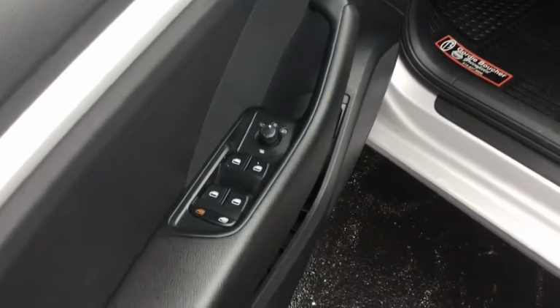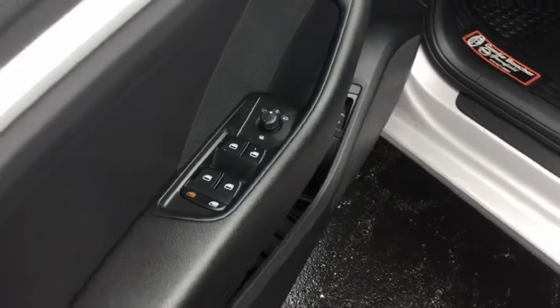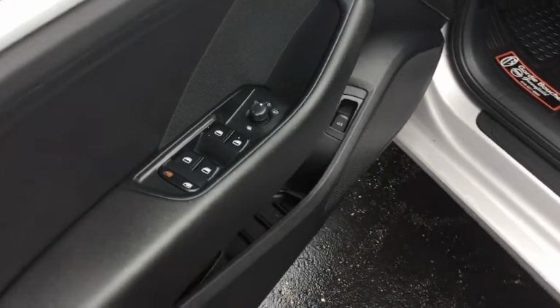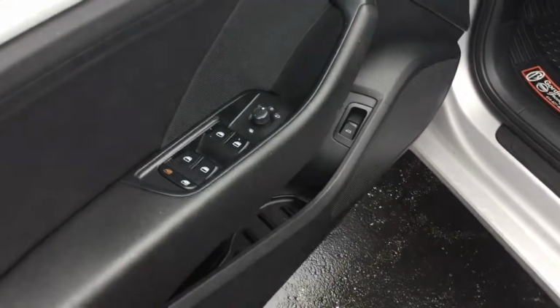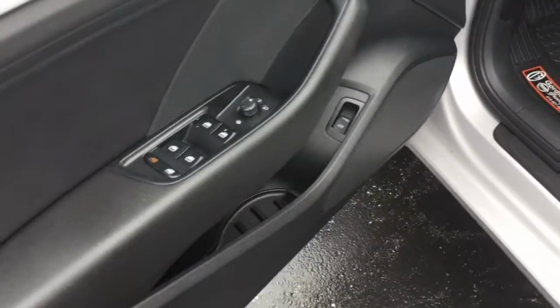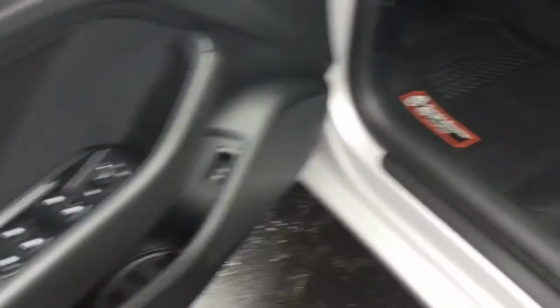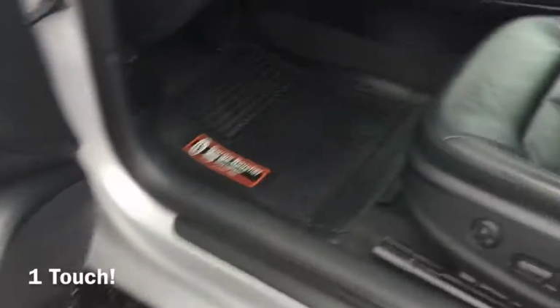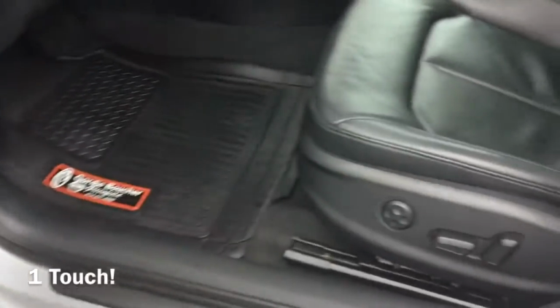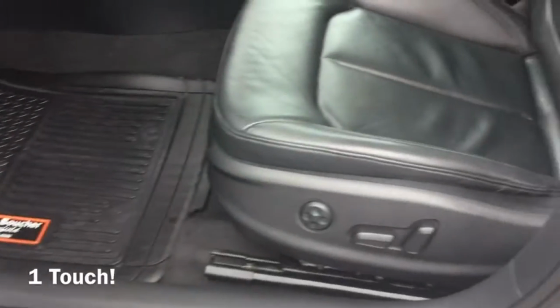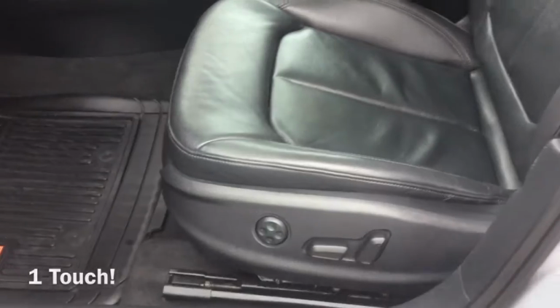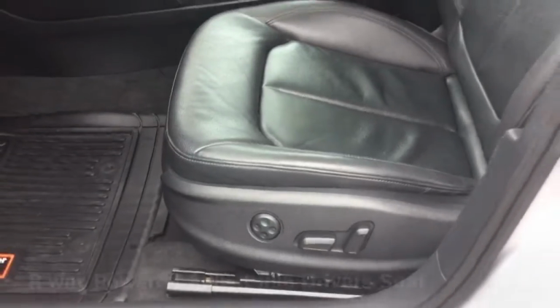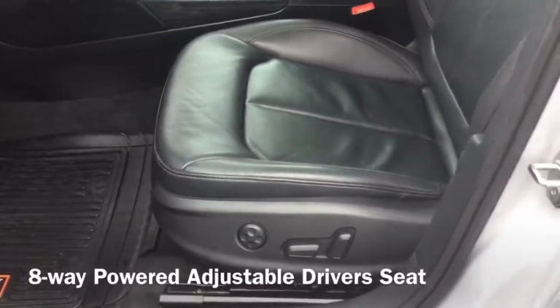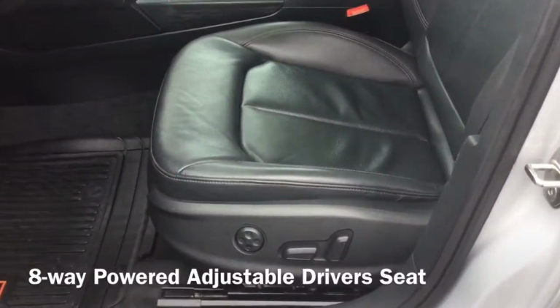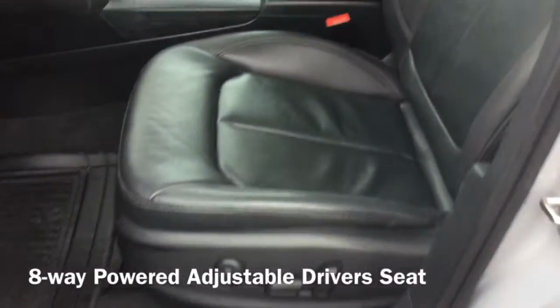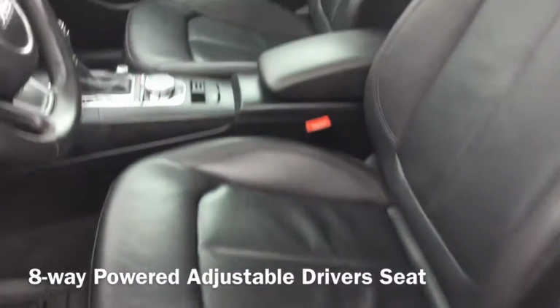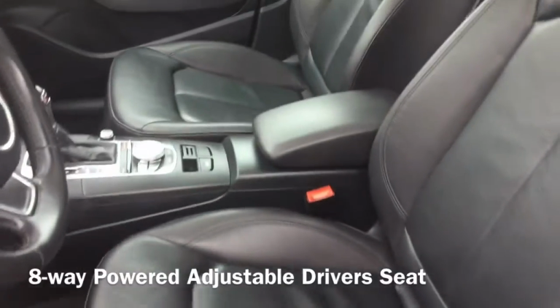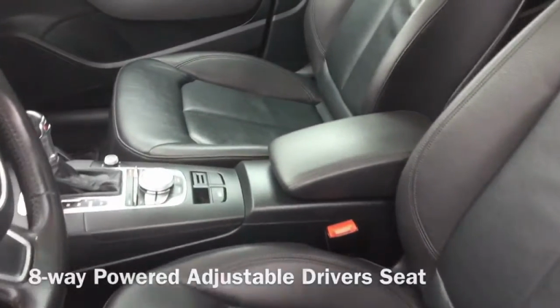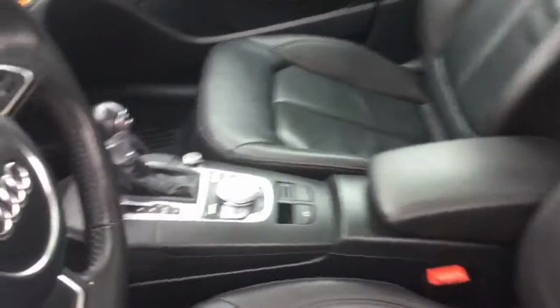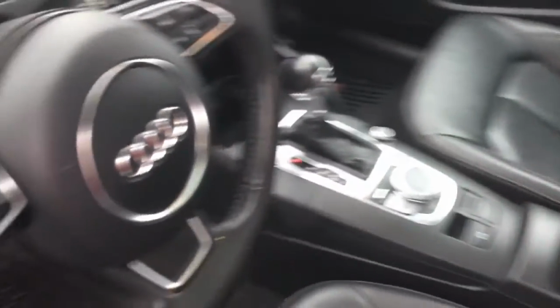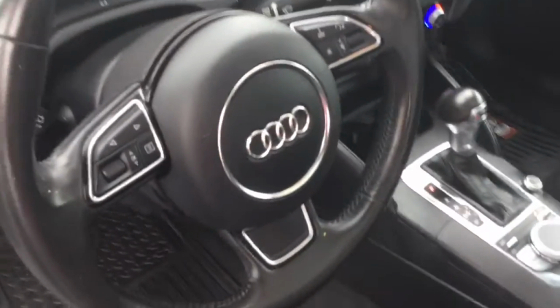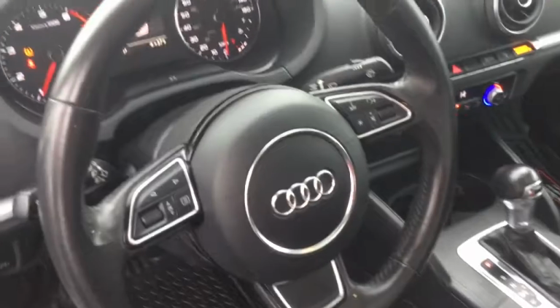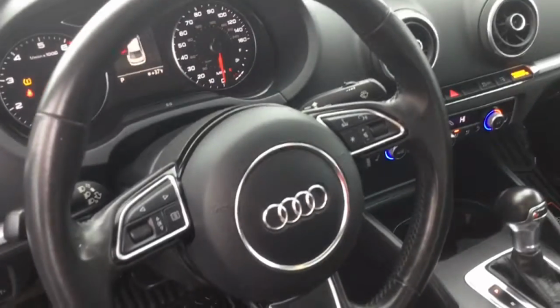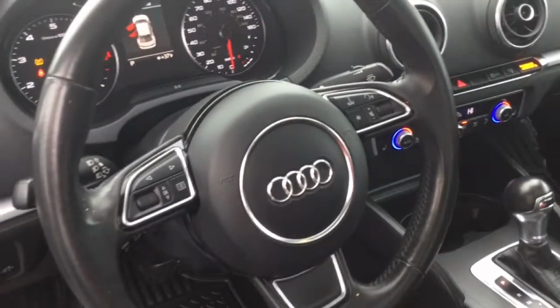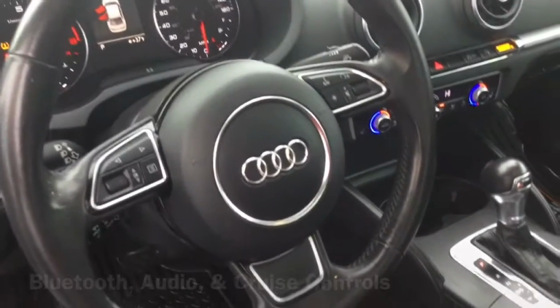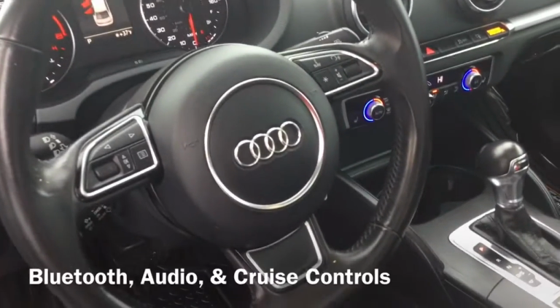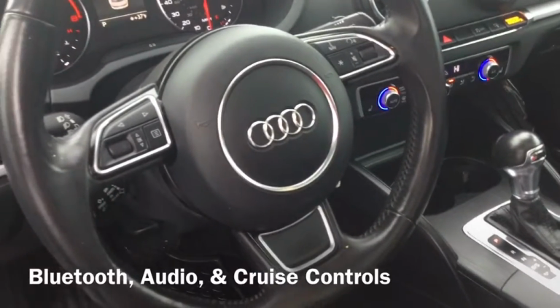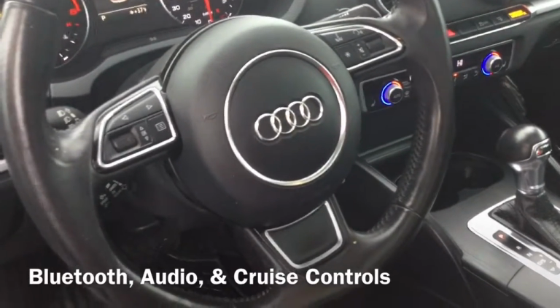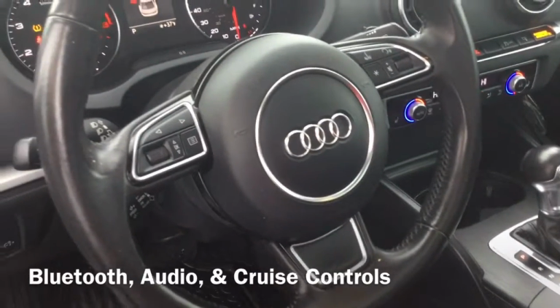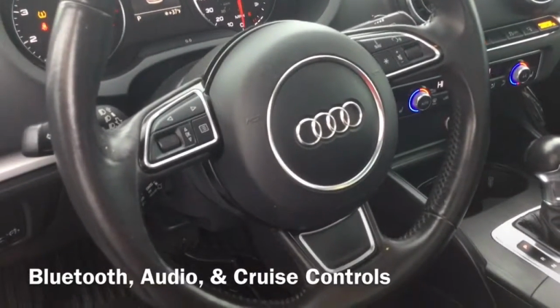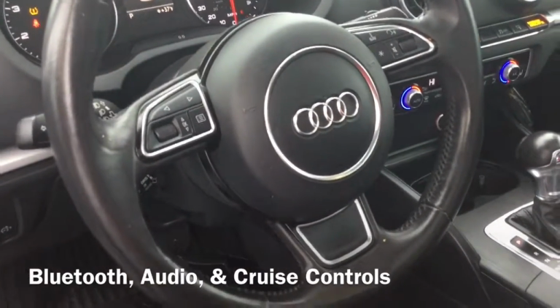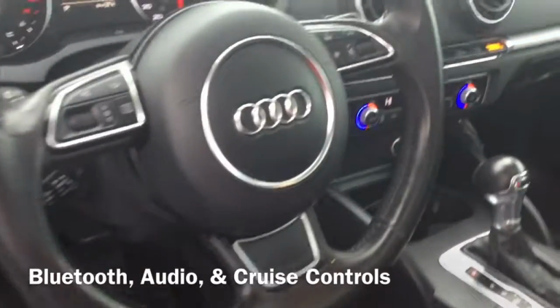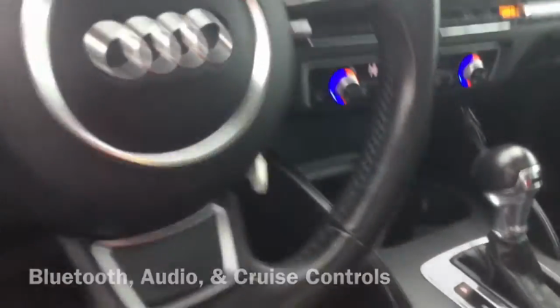This Audi is packed with awesome features like powered windows with one-touch capabilities. You also receive an 8-way powered adjustable driver's seat. Your tilt-in telescopic steering wheel is packed with Bluetooth, audio, and cruise controls to help keep your eyes on the road.